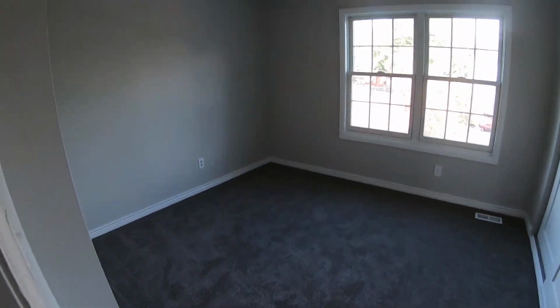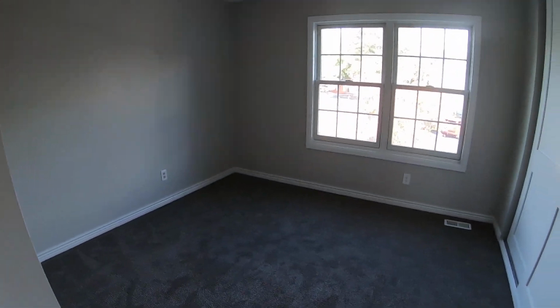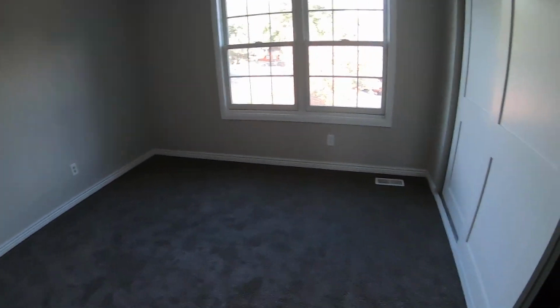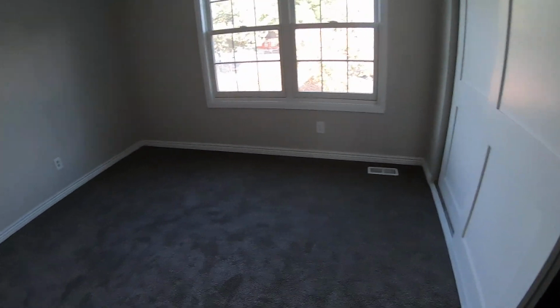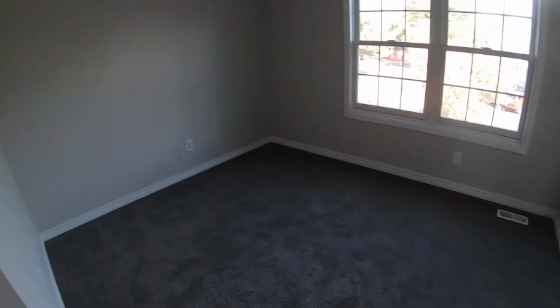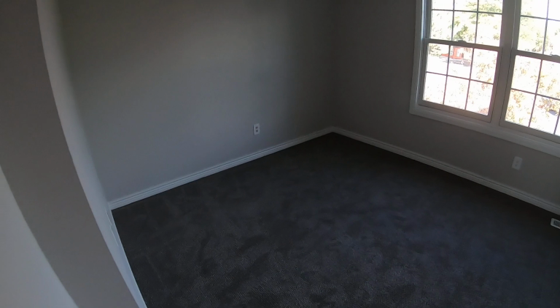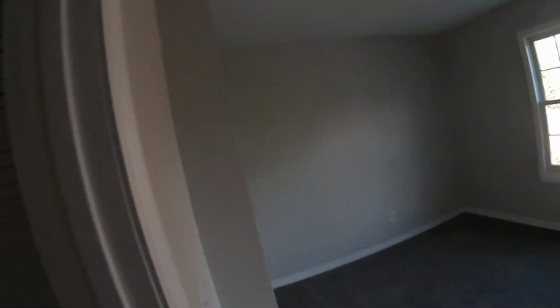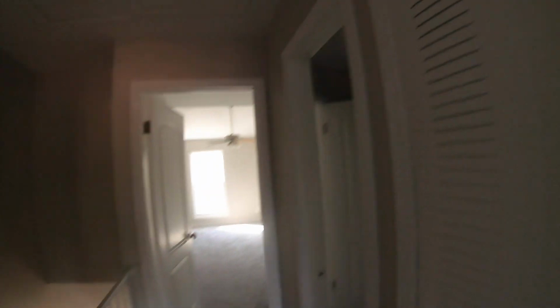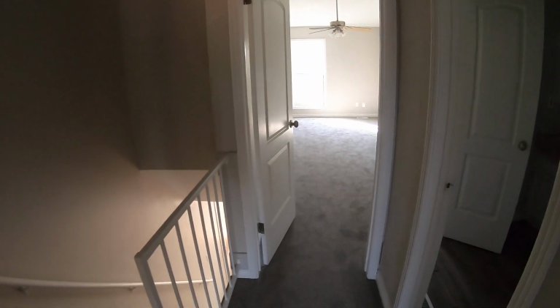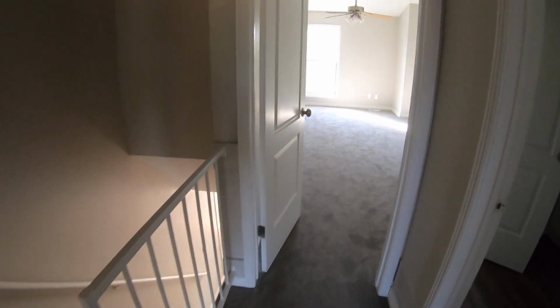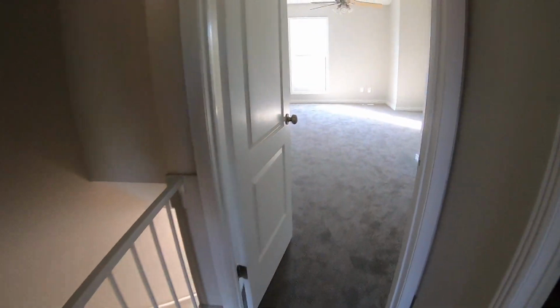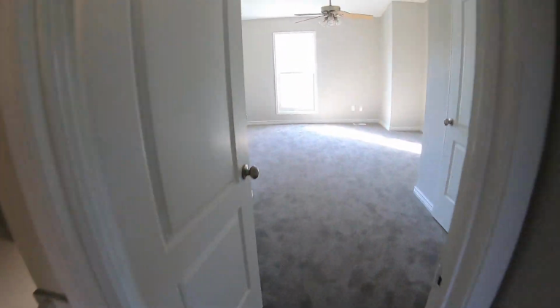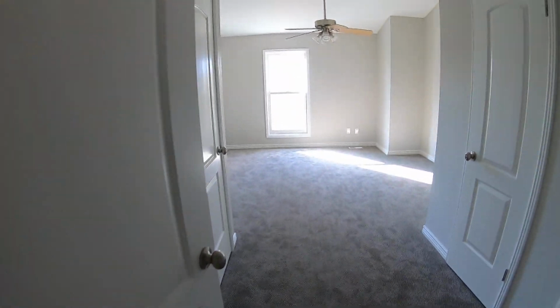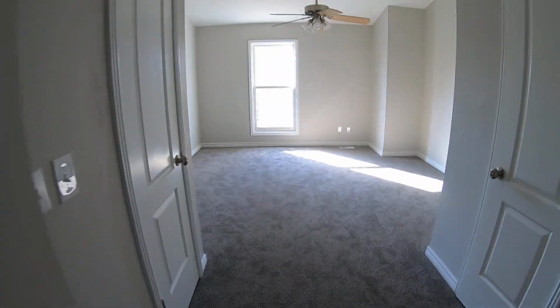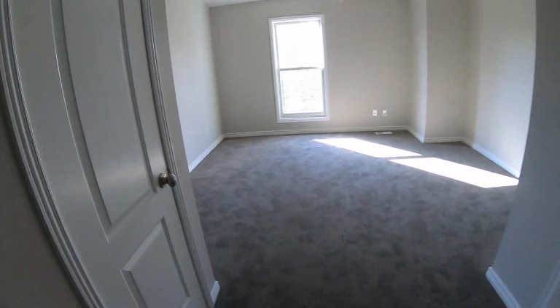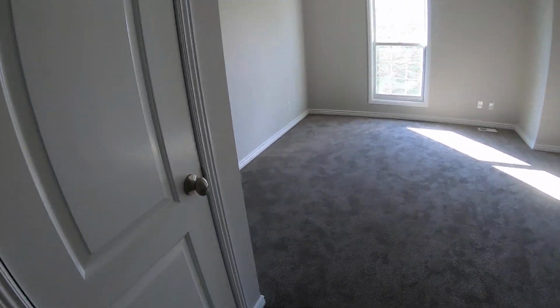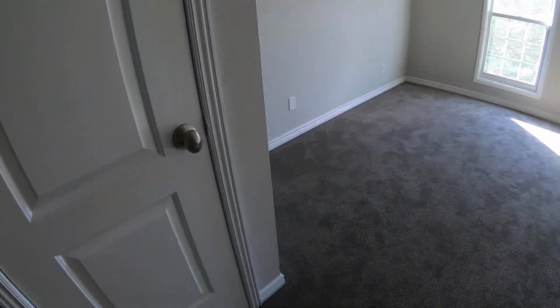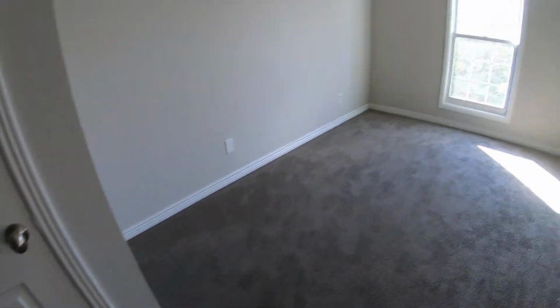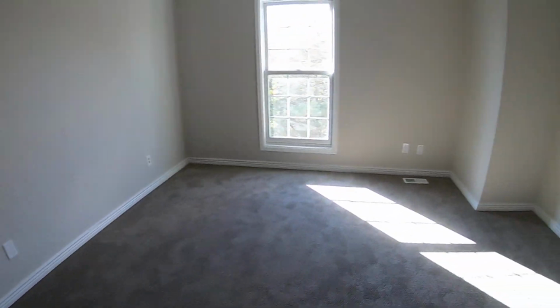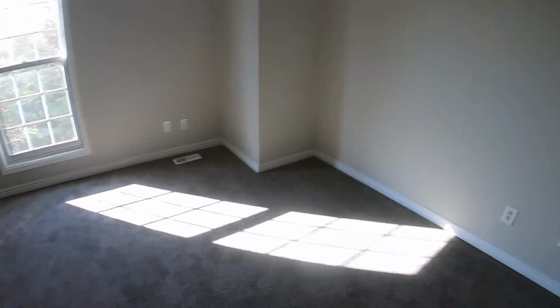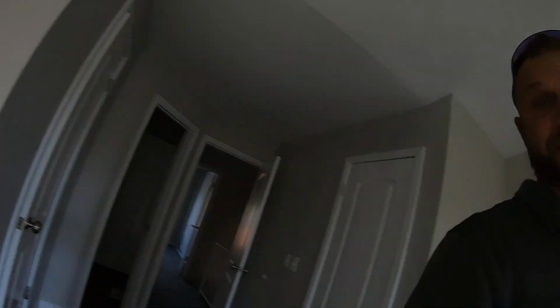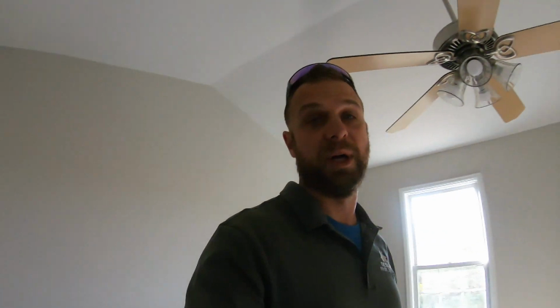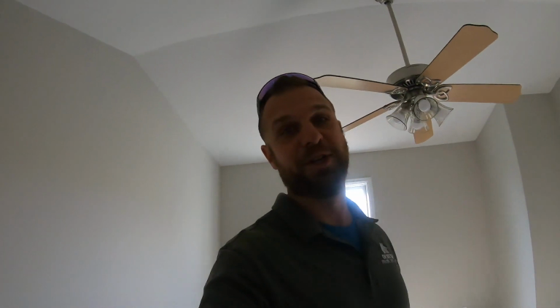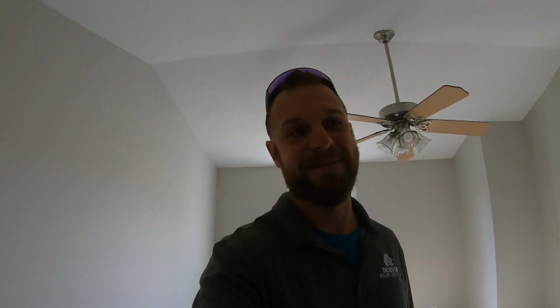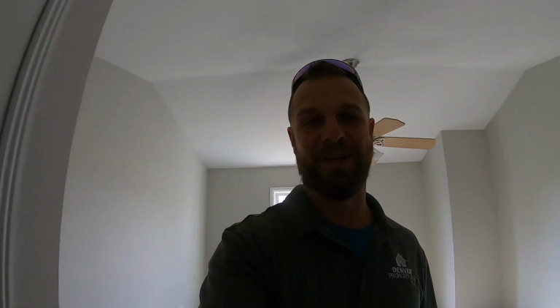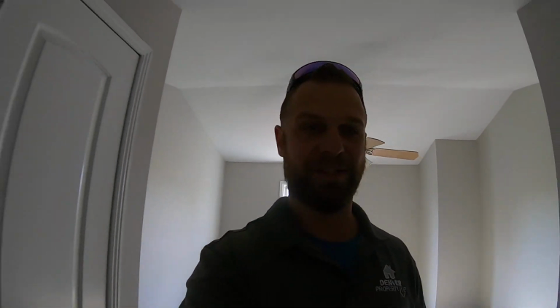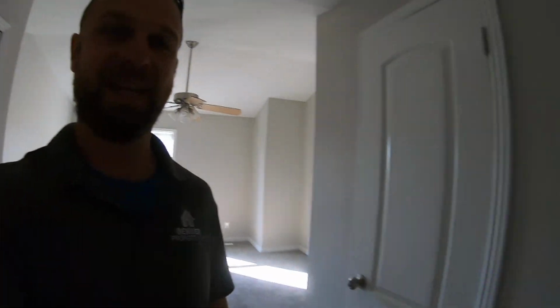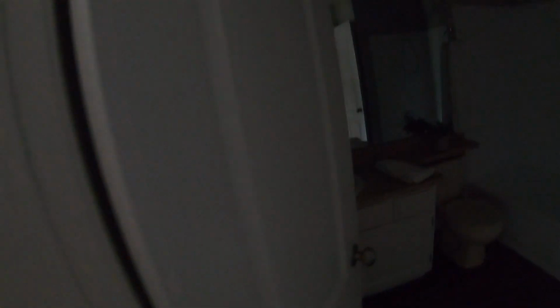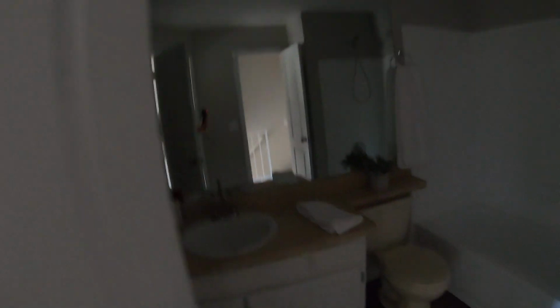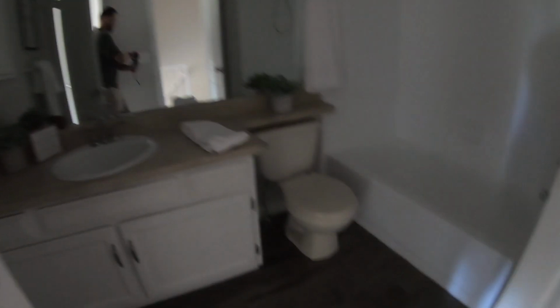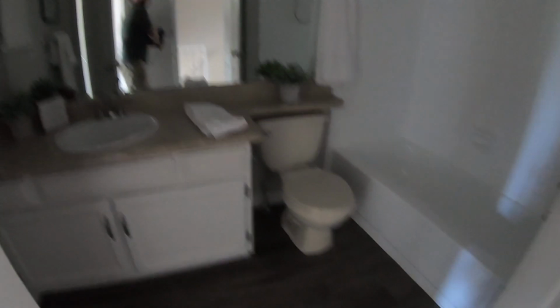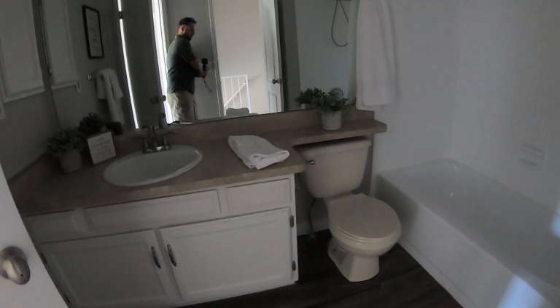This isn't the carpet we normally use but it's what was available. Oftentimes what you want to do is get the lowest cost, highest grade-looking carpet that's quickly available, especially when you're flipping houses, because you want to turn your money fast. The faster you can get the property done, the quicker you get out of the market.